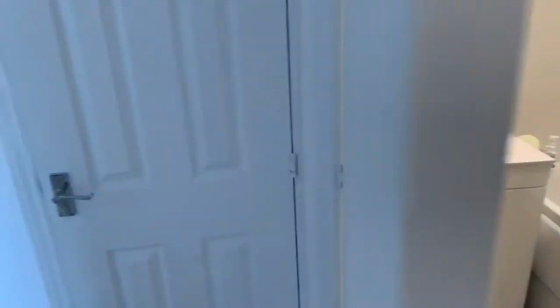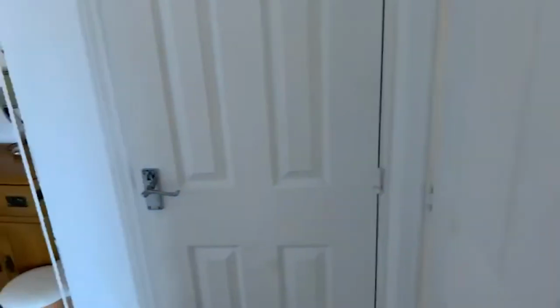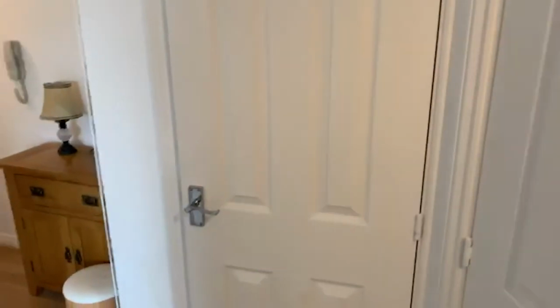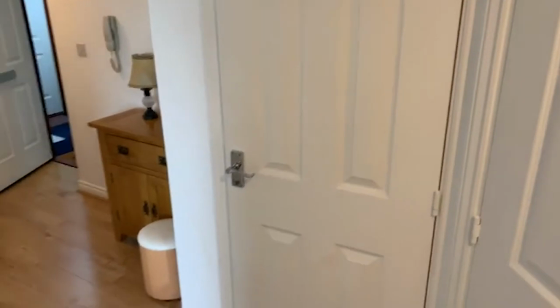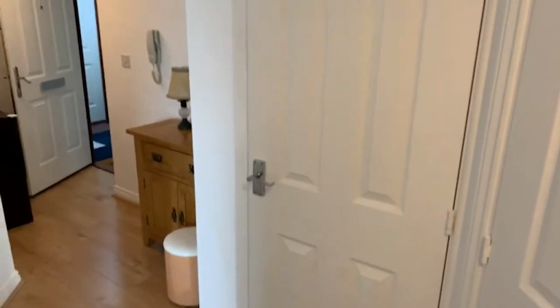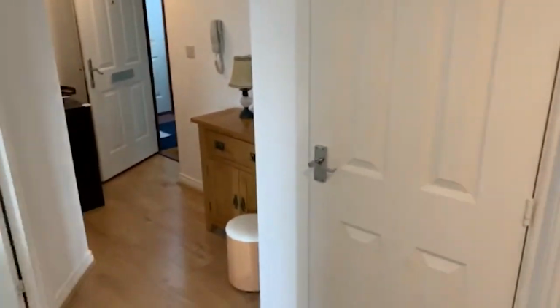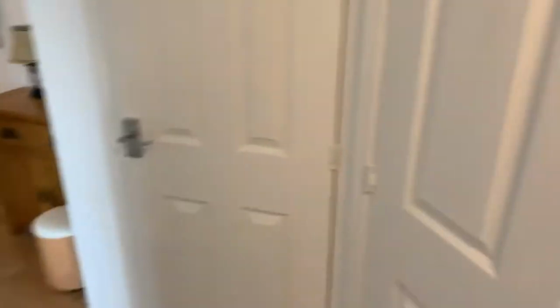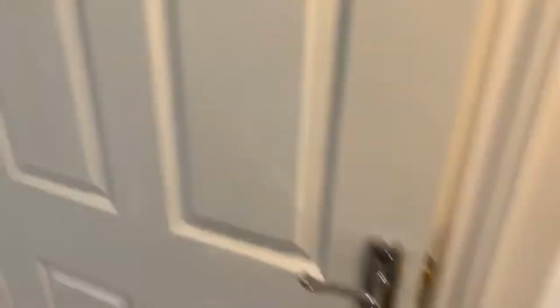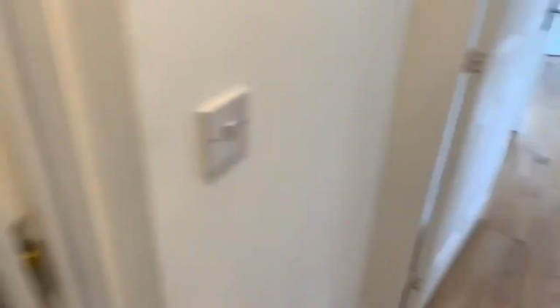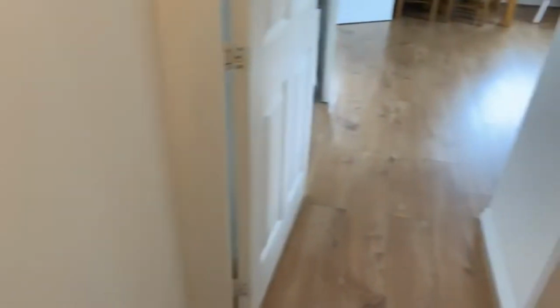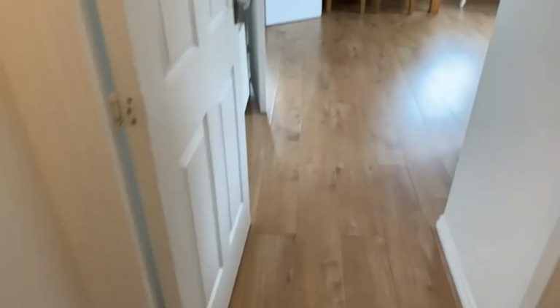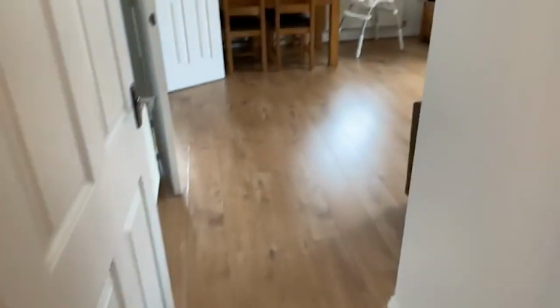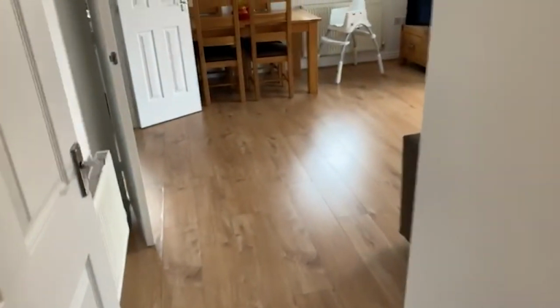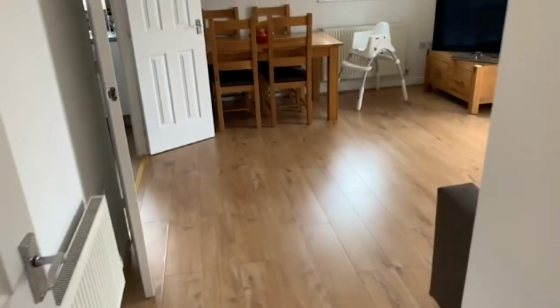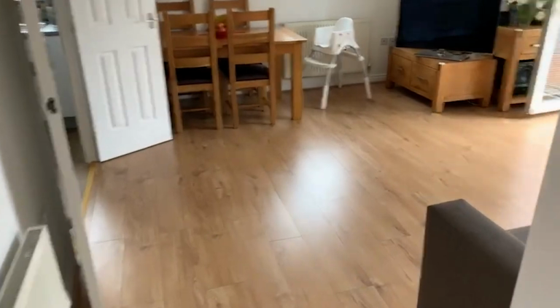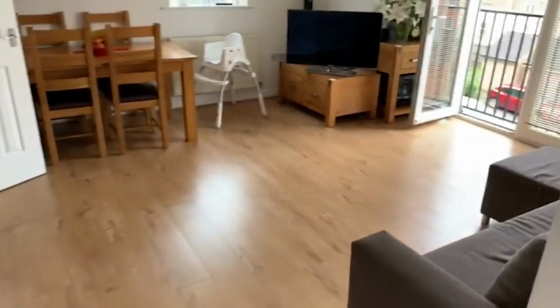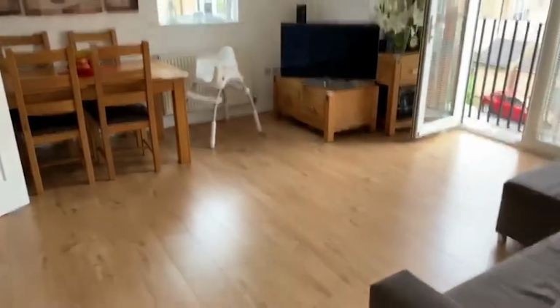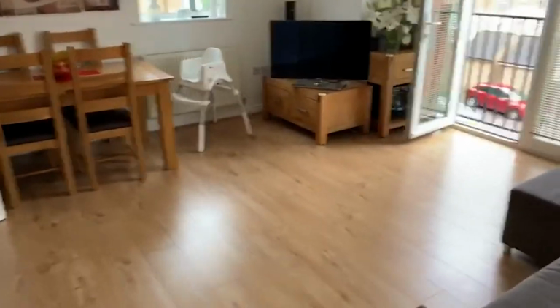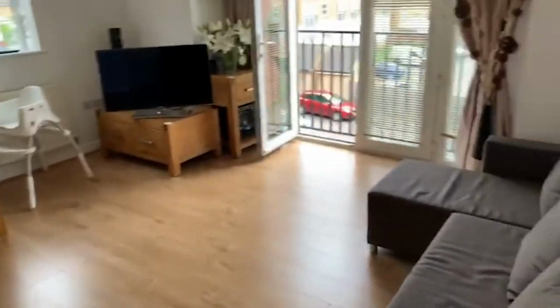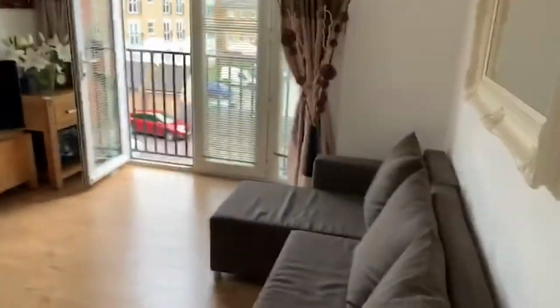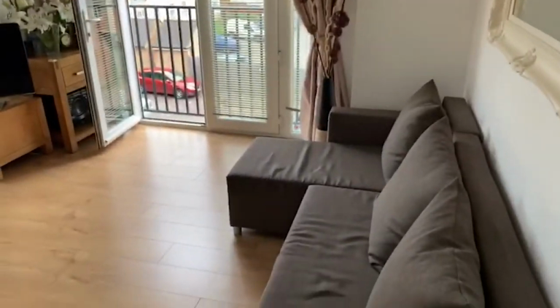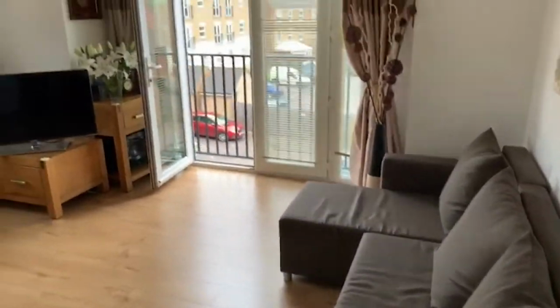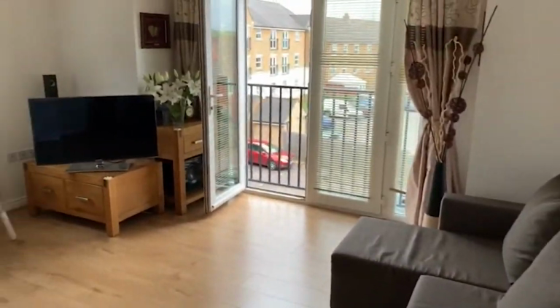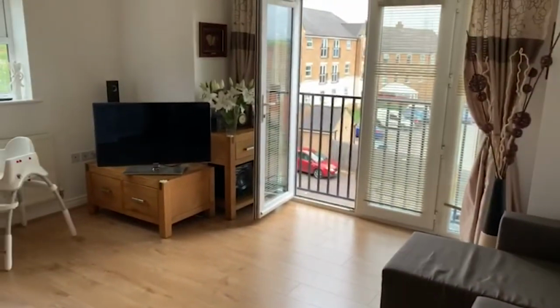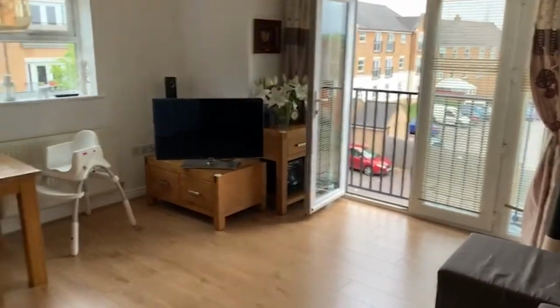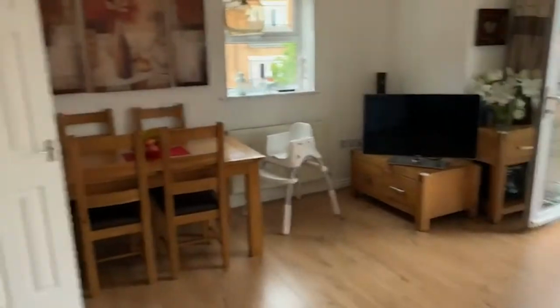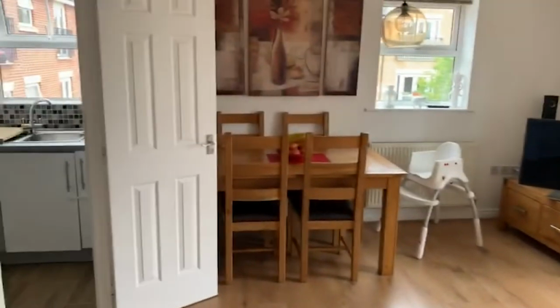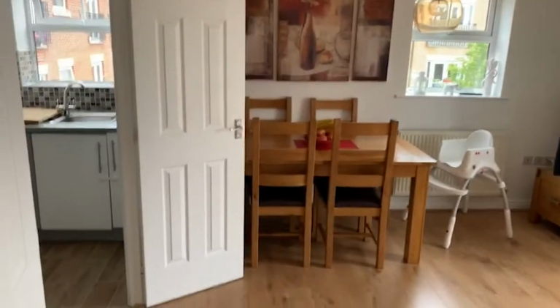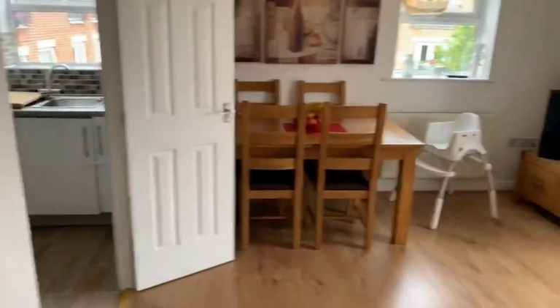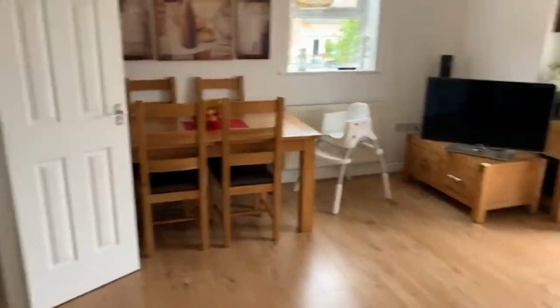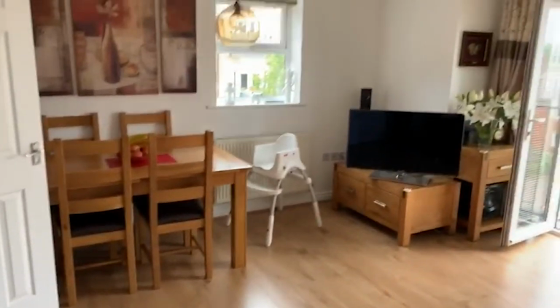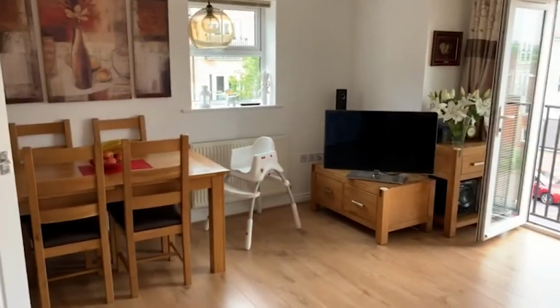There's a storage cupboard just in the hallway, and then as you wander into the lounge, it's a good size with a Juliet balcony looking over the car park, where you do have an allocated space.